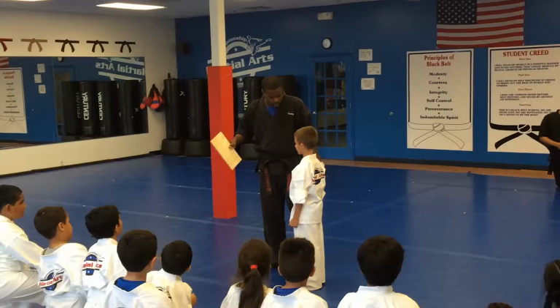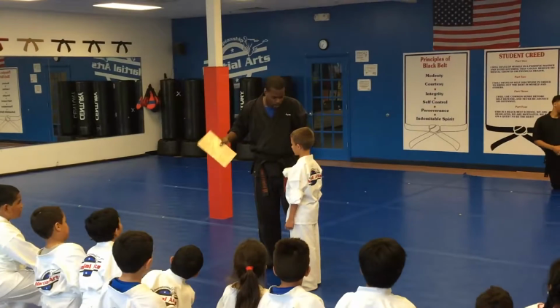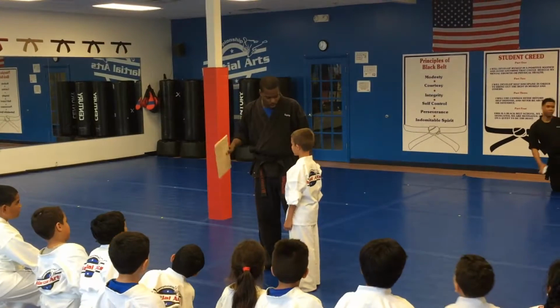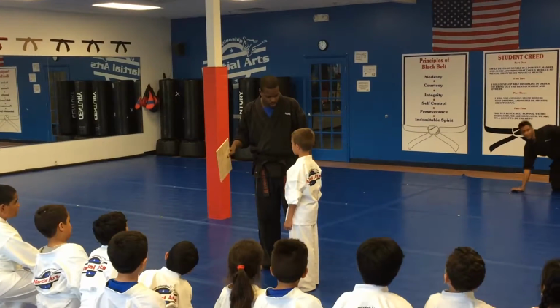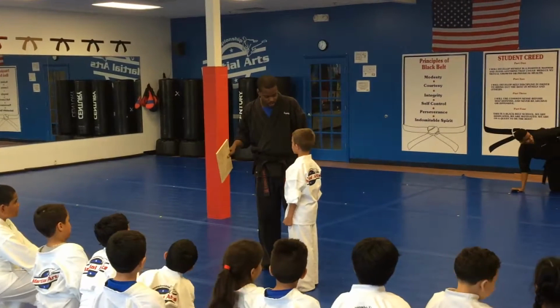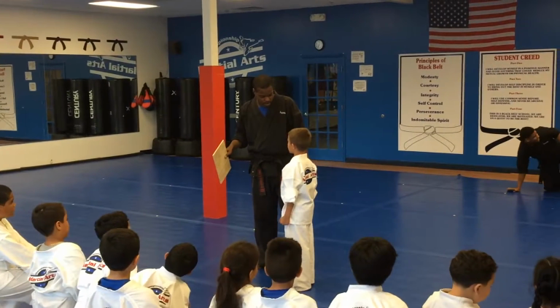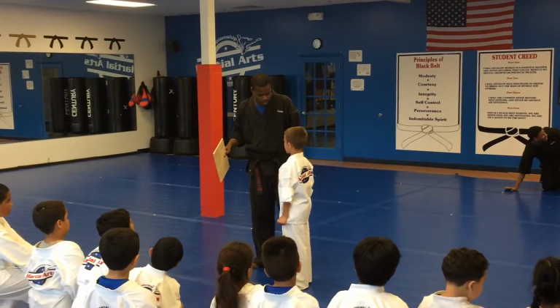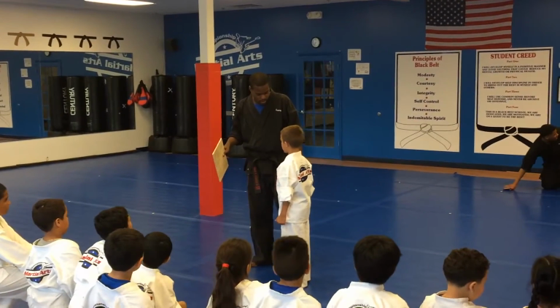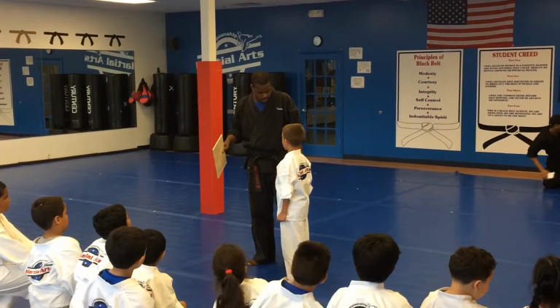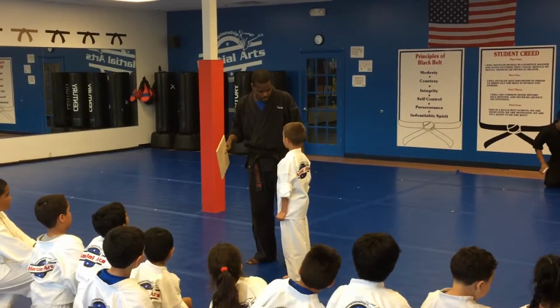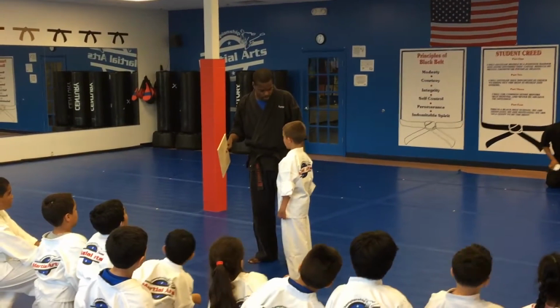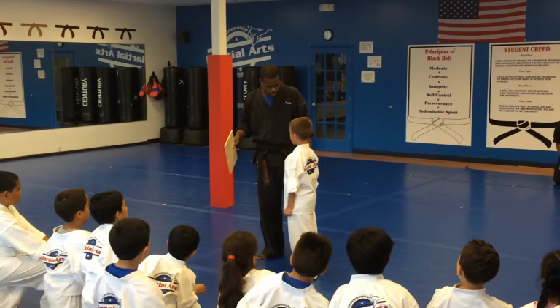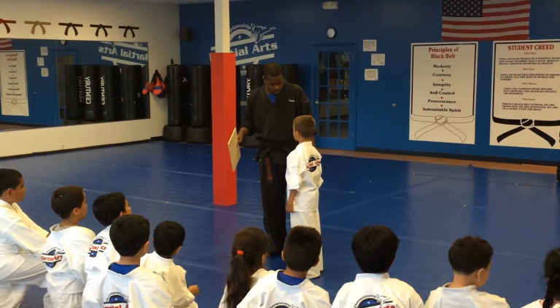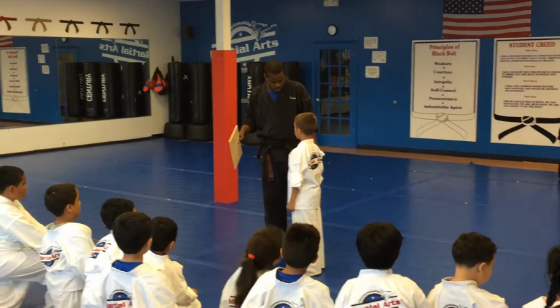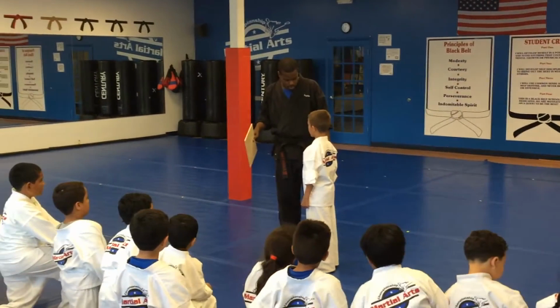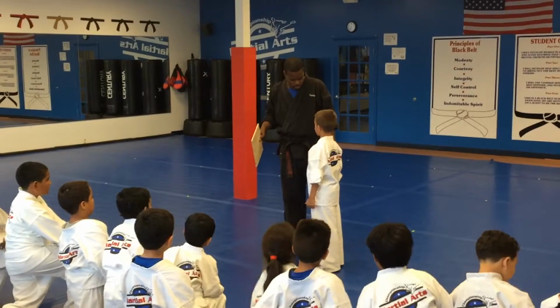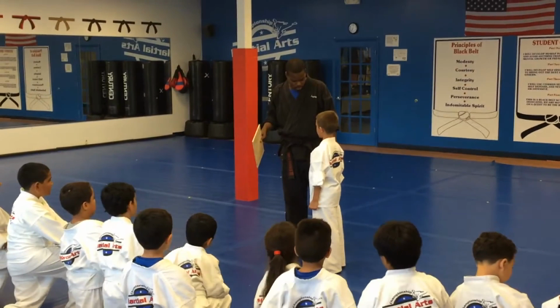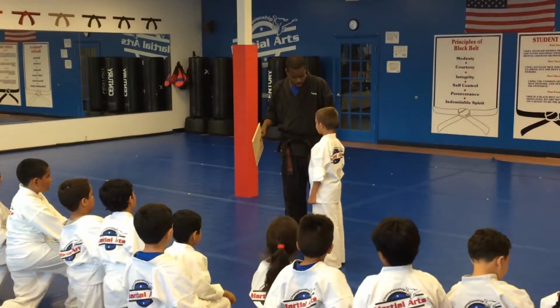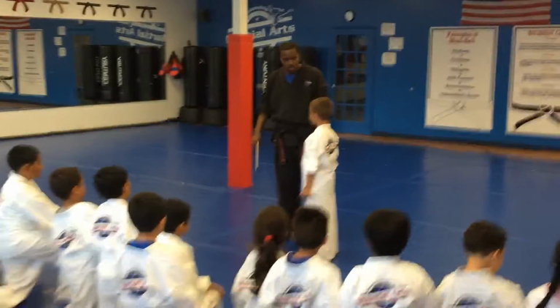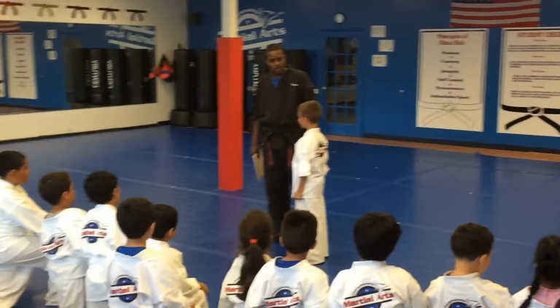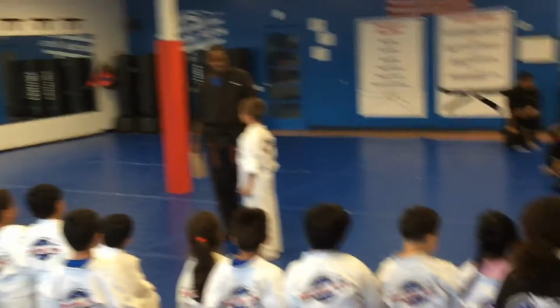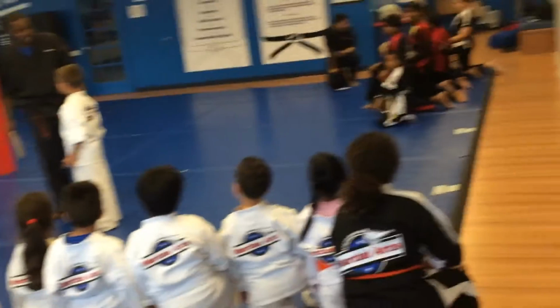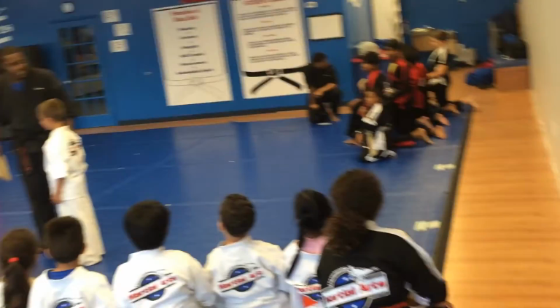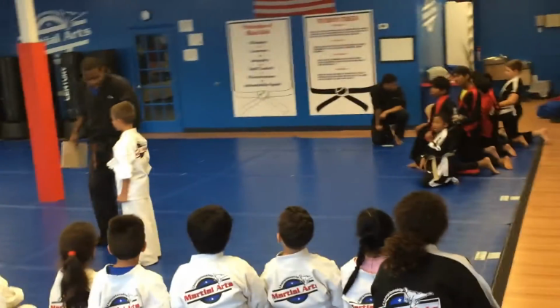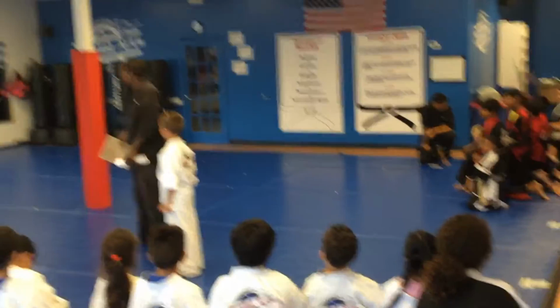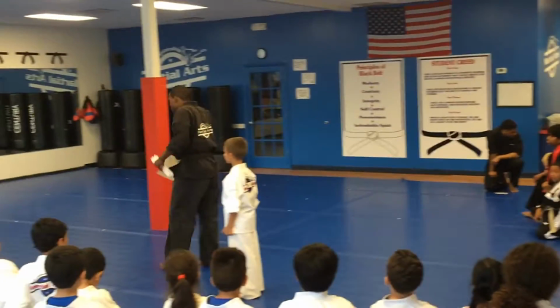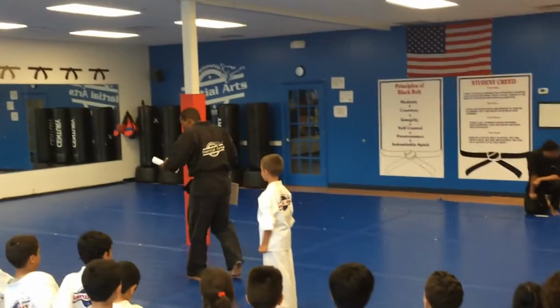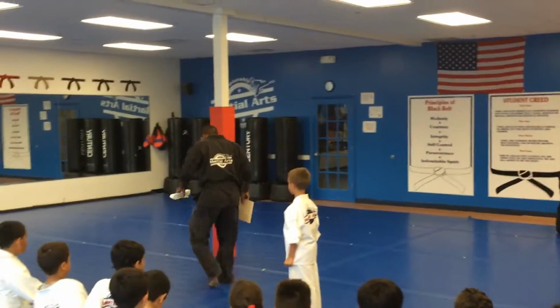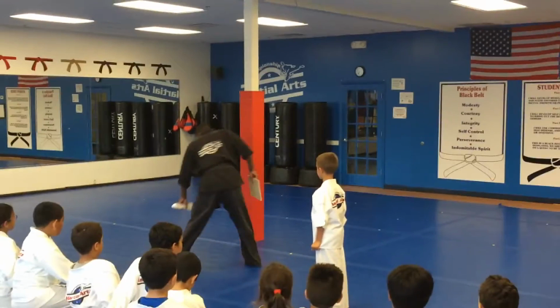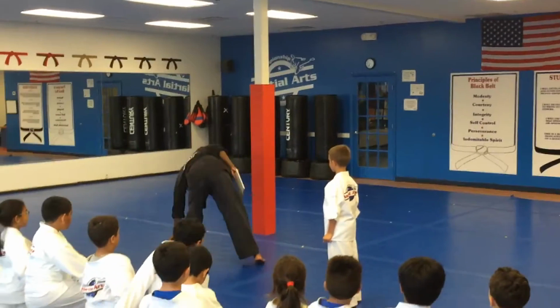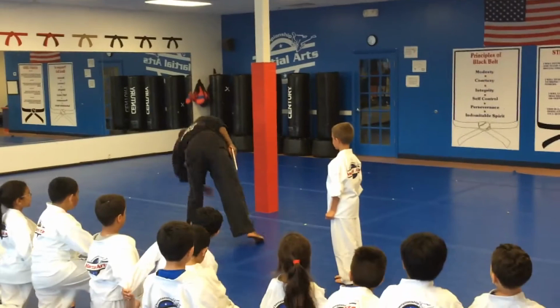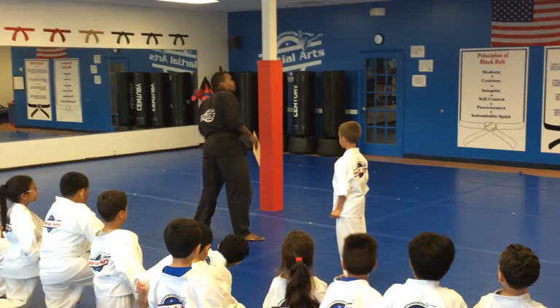How many boards have you broken? I'm gonna go through the other summer camp. Okay, so this man might be a board-breaking expert for our own book.